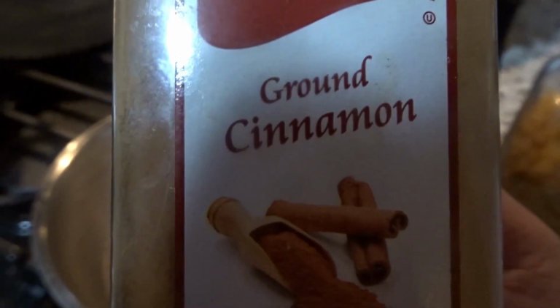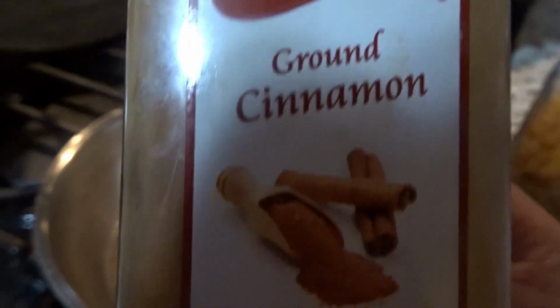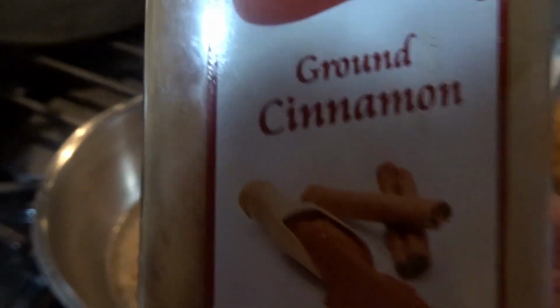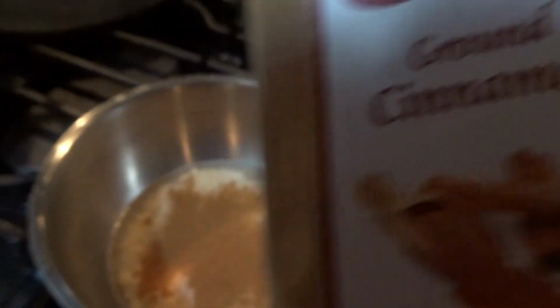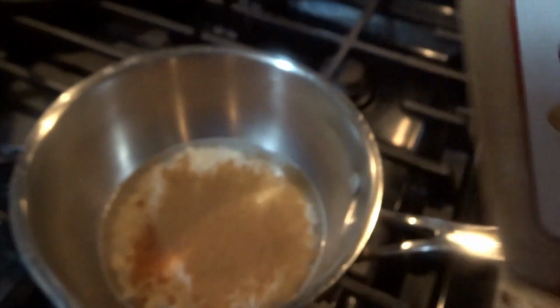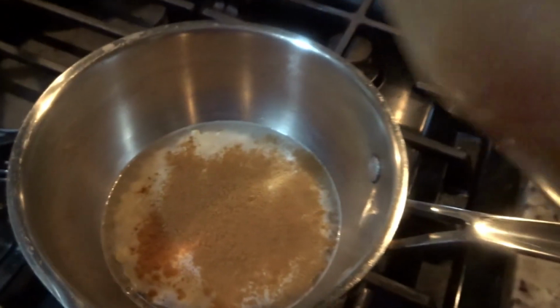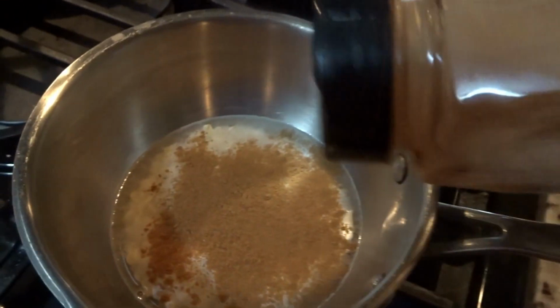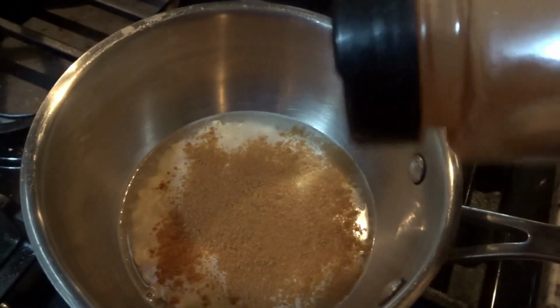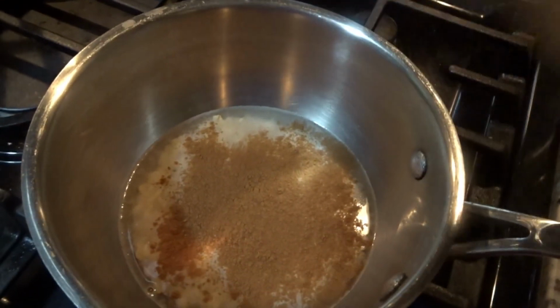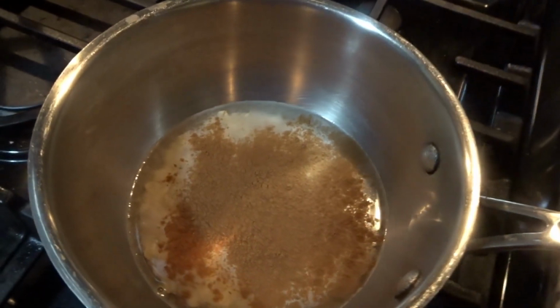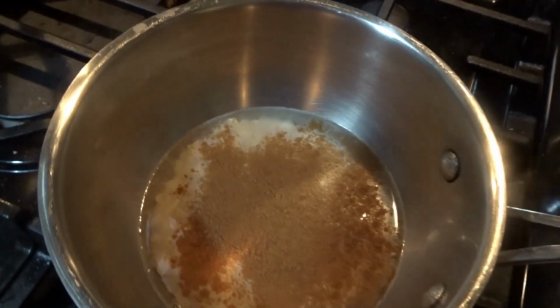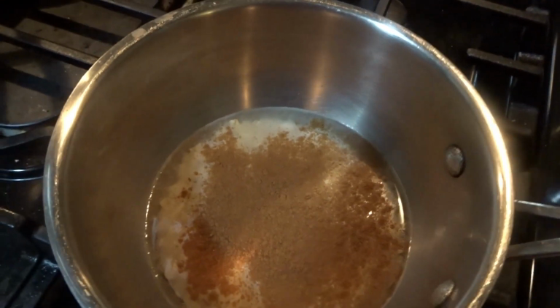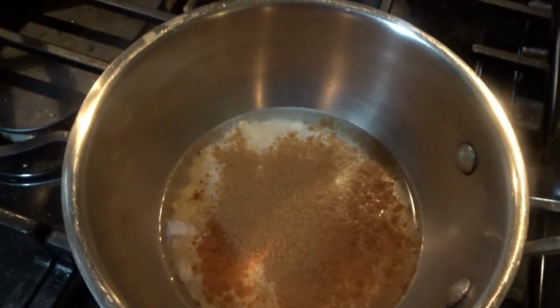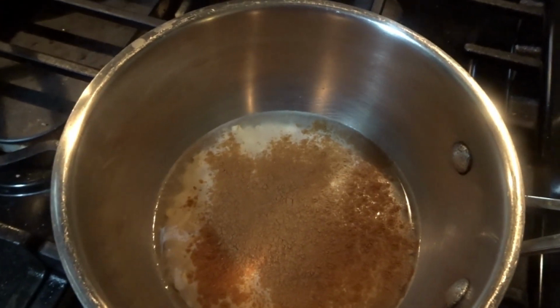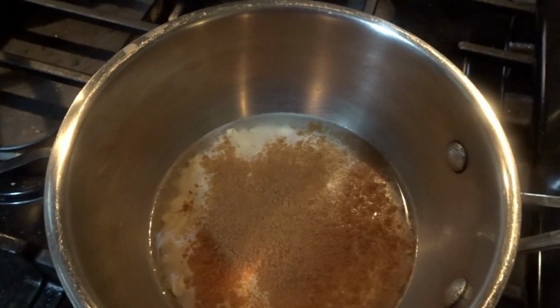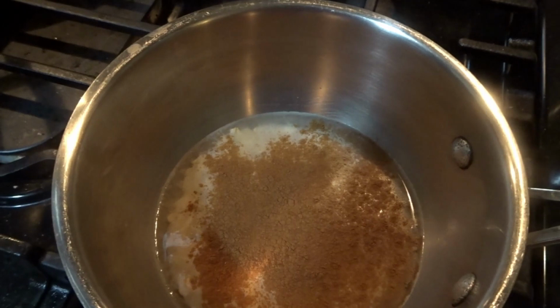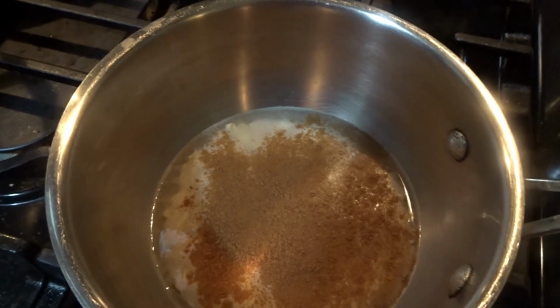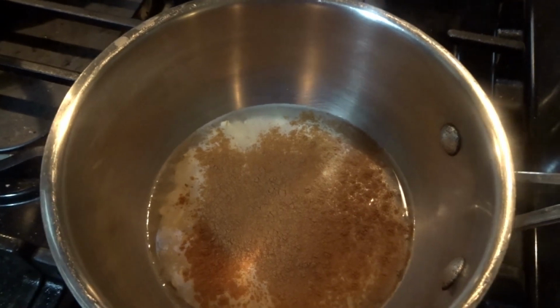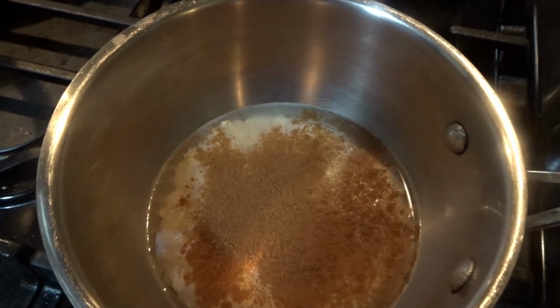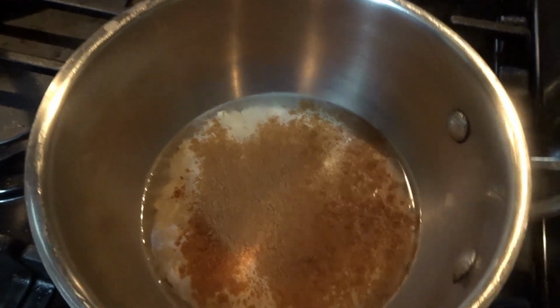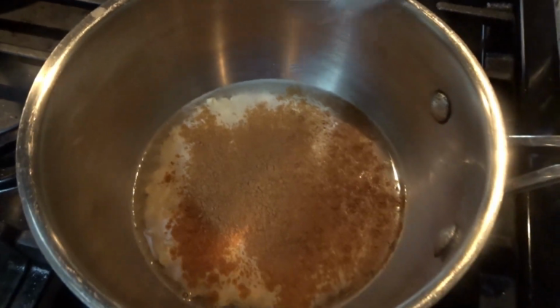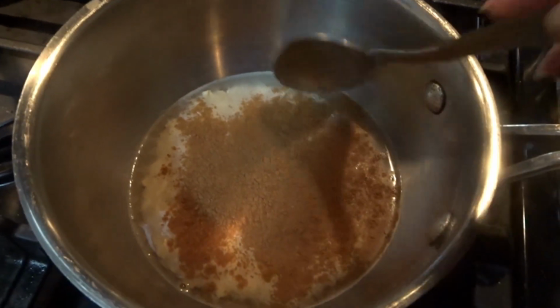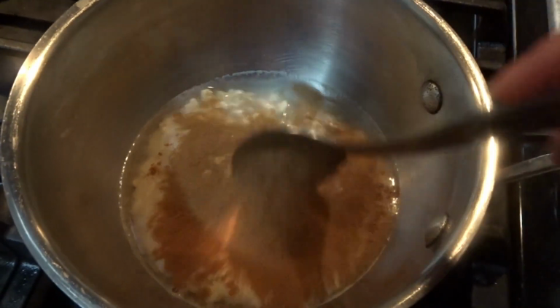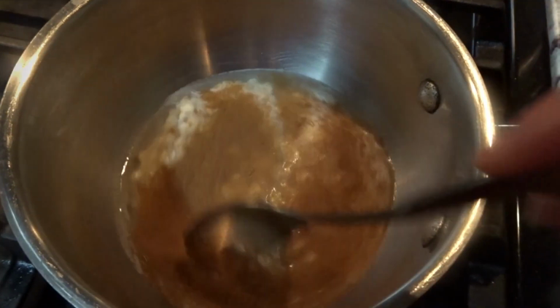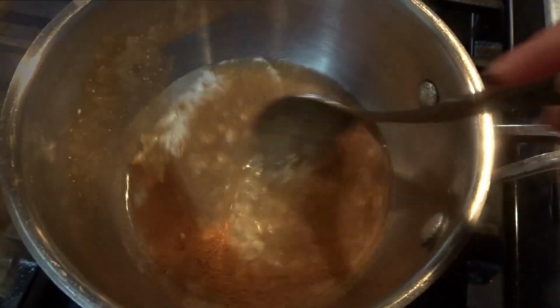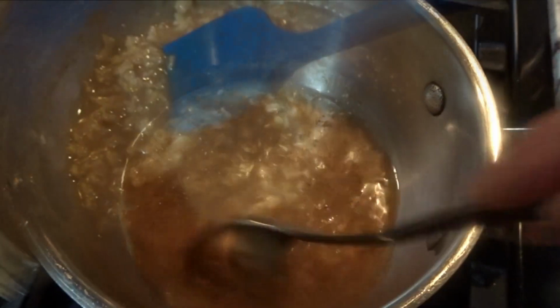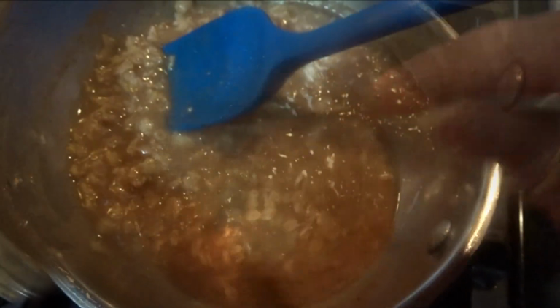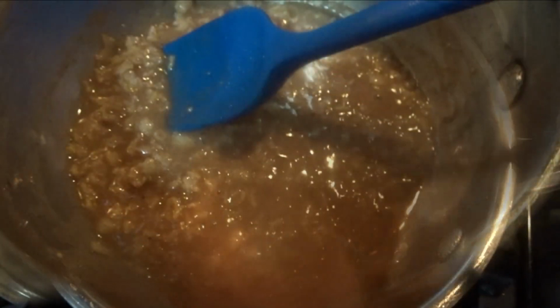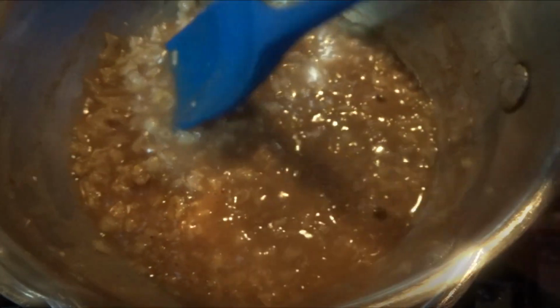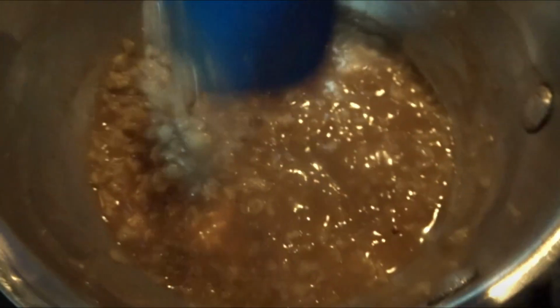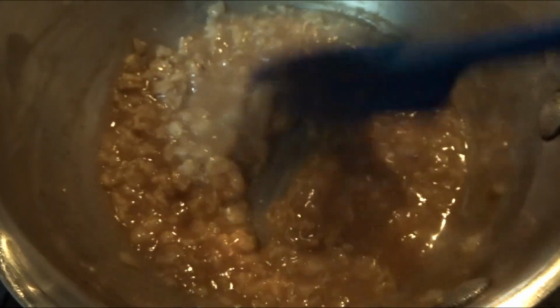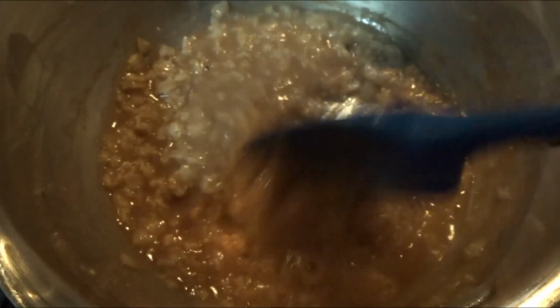I'm going to stir that and allow it to simmer and add a couple dashes of ground cinnamon. This is optional — if you don't want to, you do not have to. But I just think it gives a wonderful aroma and a lovely essence to this oatmeal.